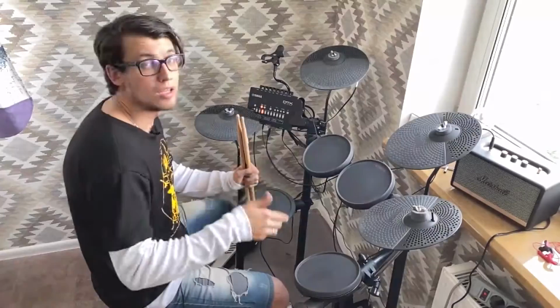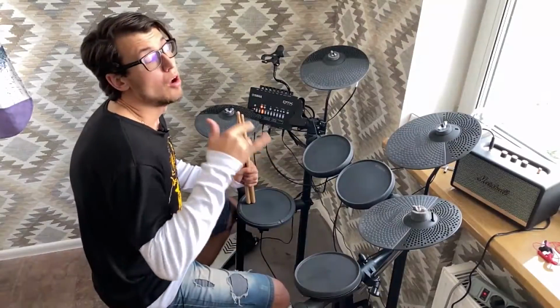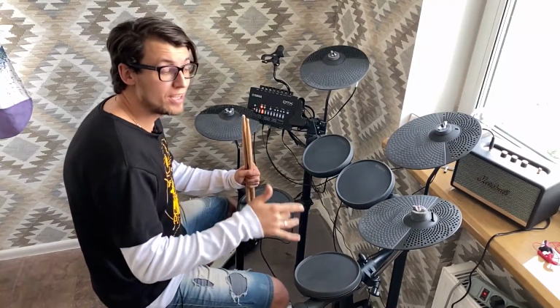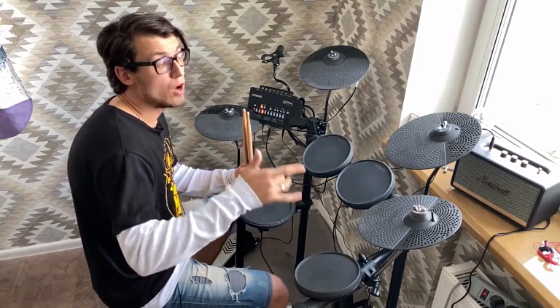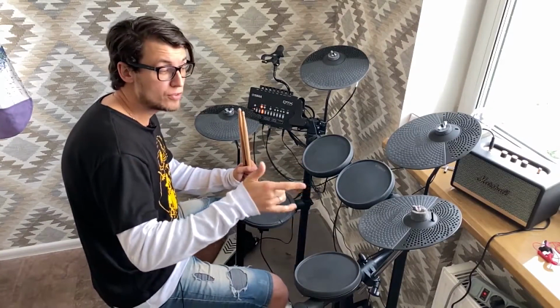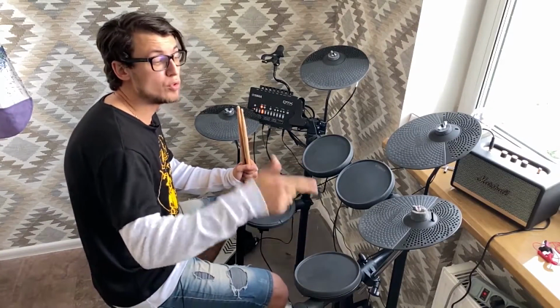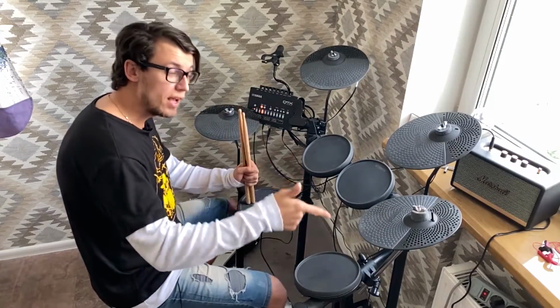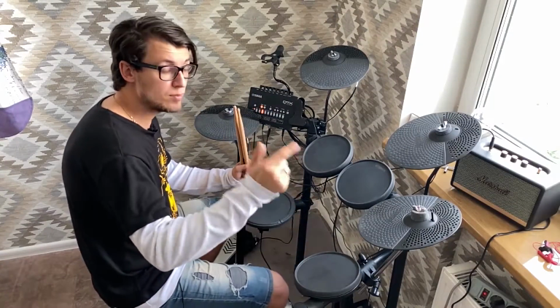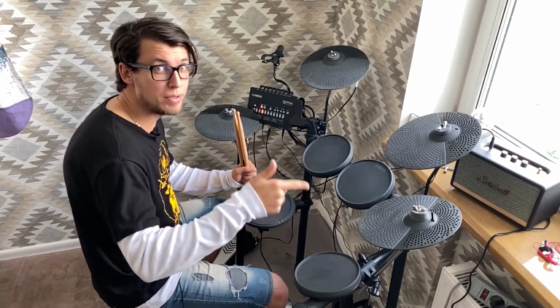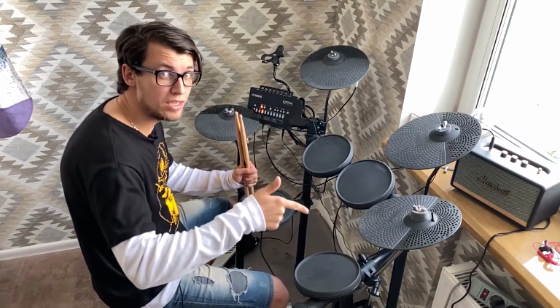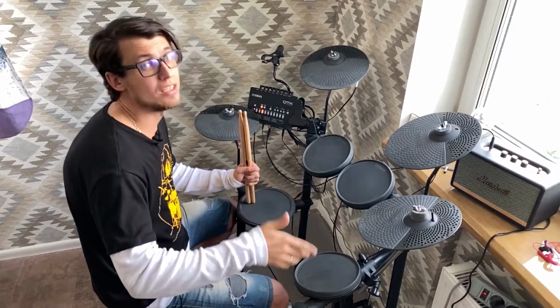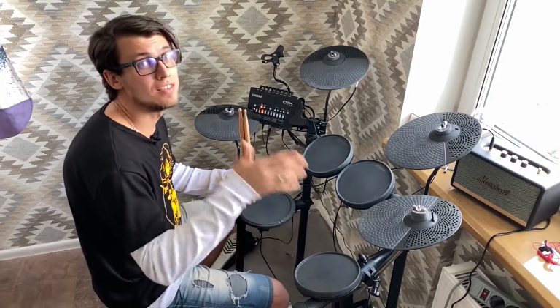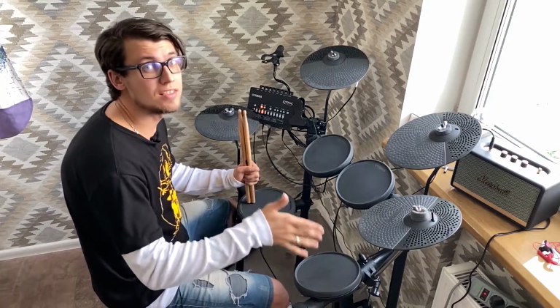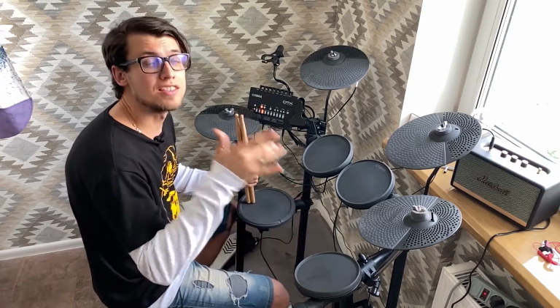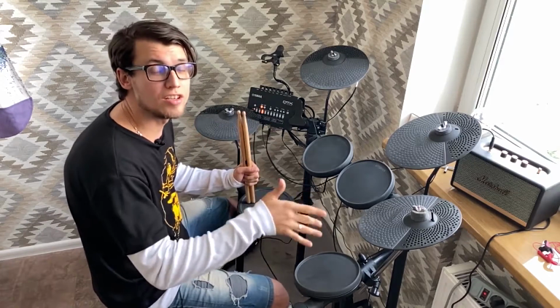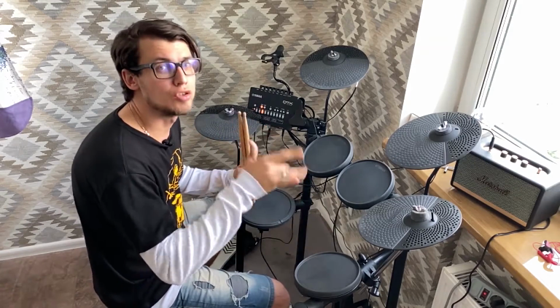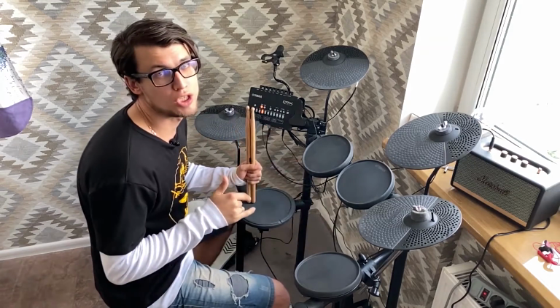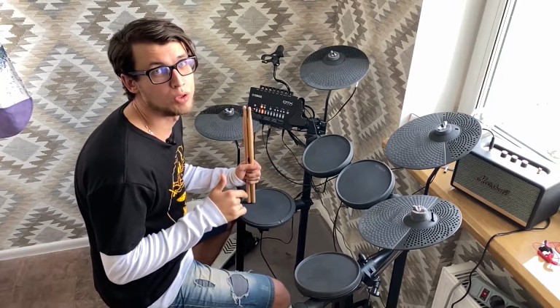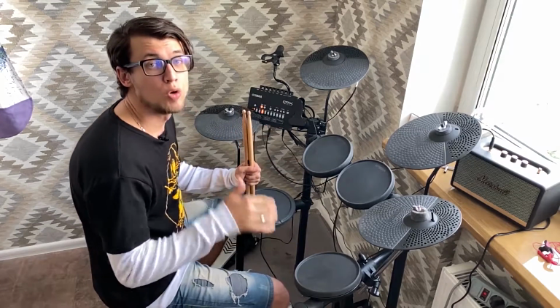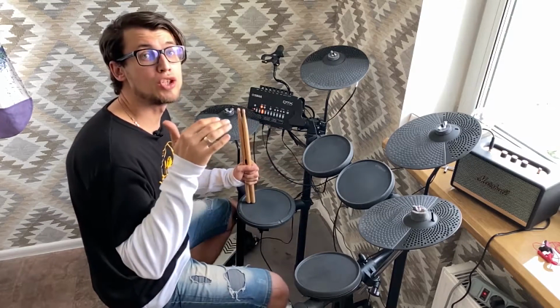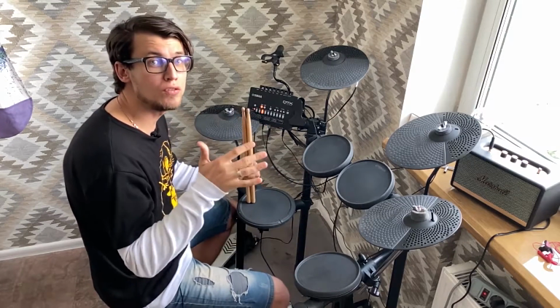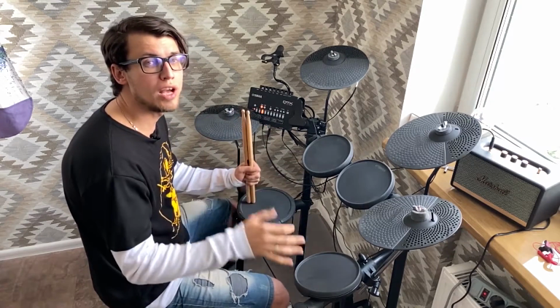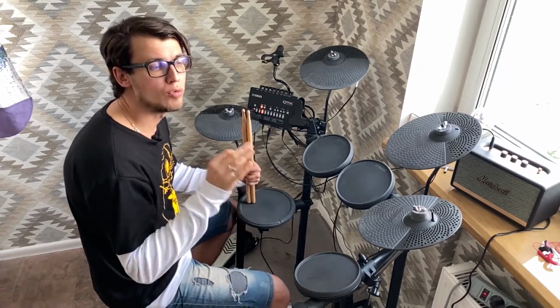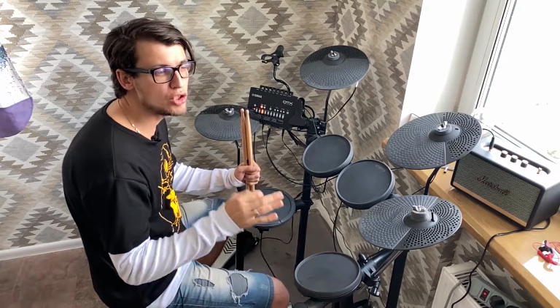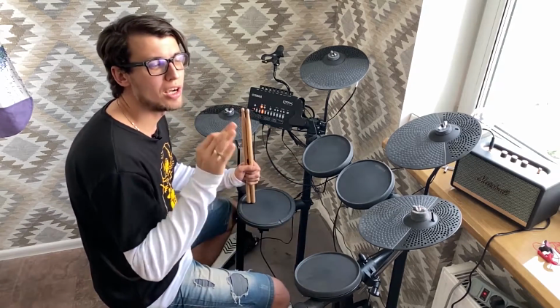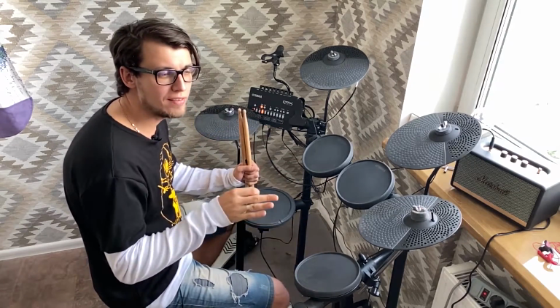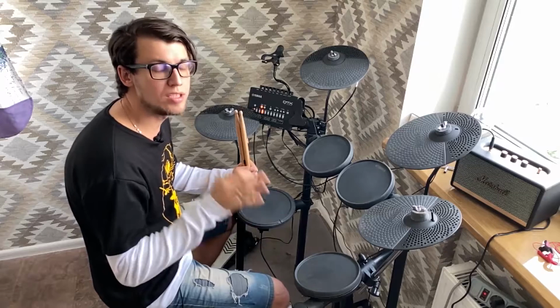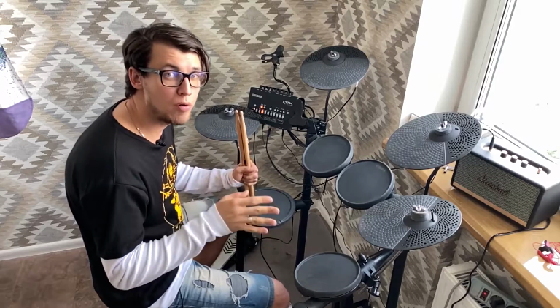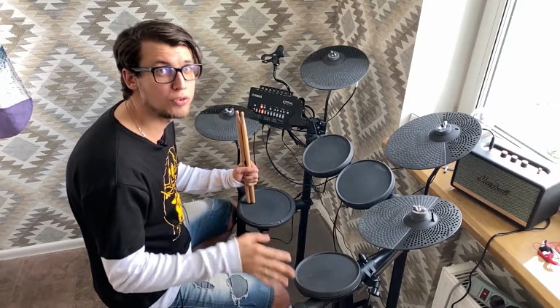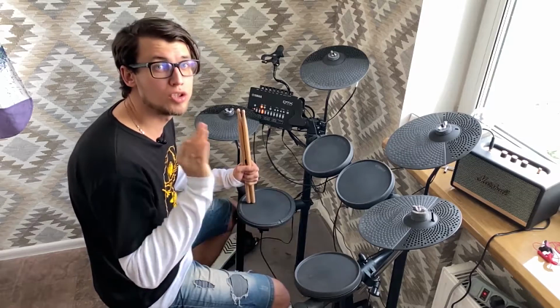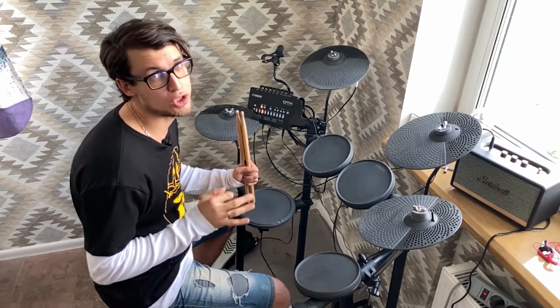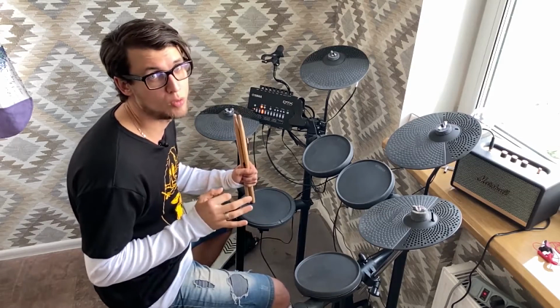After you plug this baby in, it is a second crash cymbal which gives you a rich, highlighted, powerful crash sound.